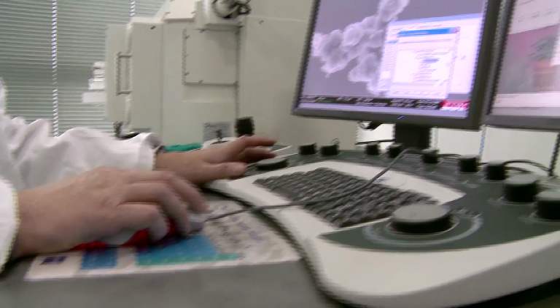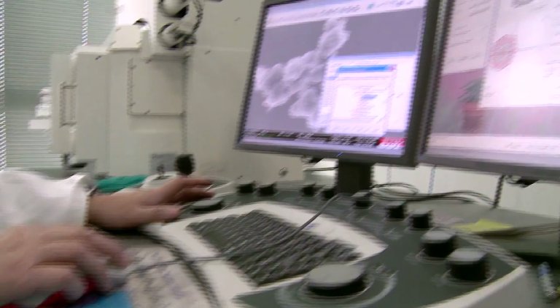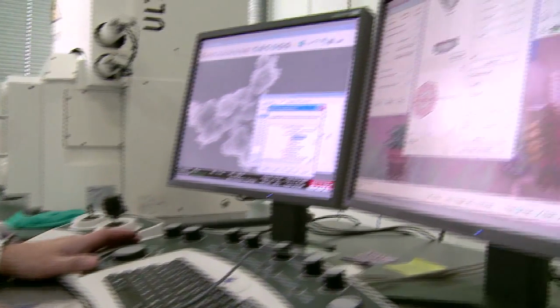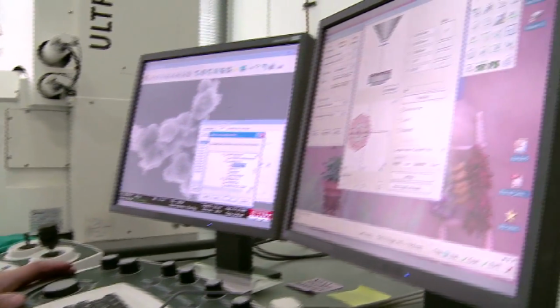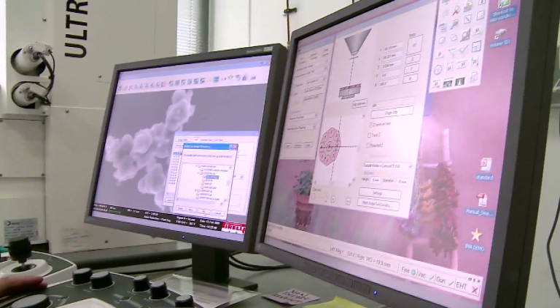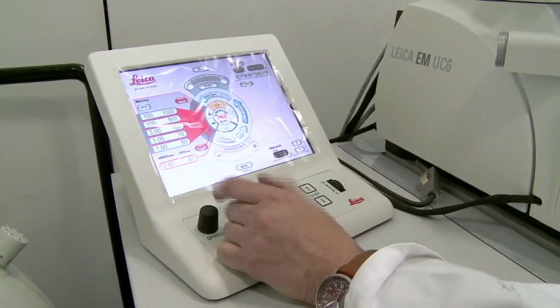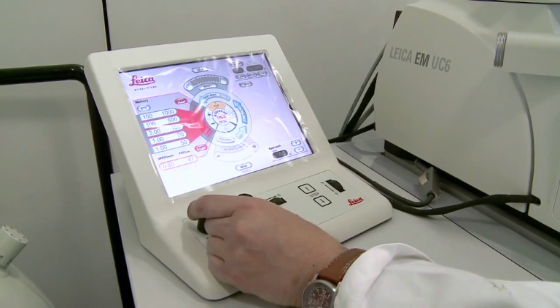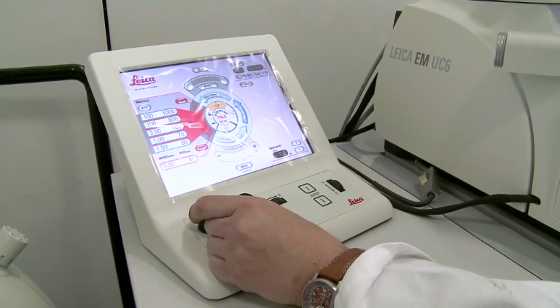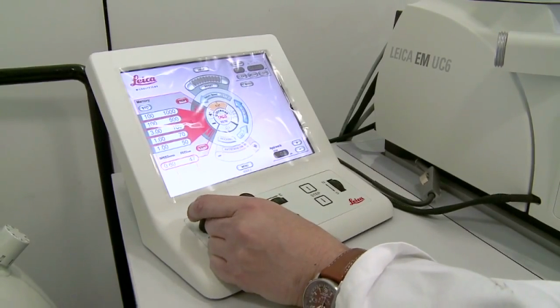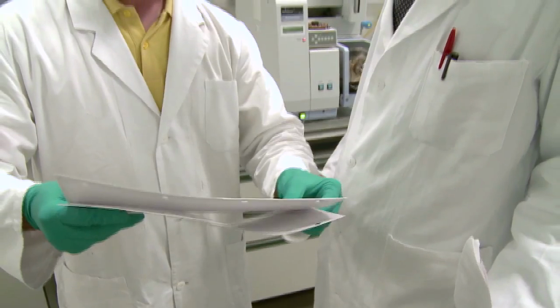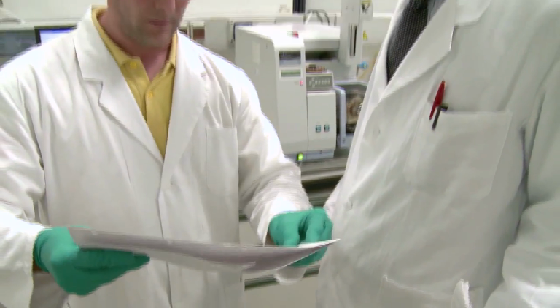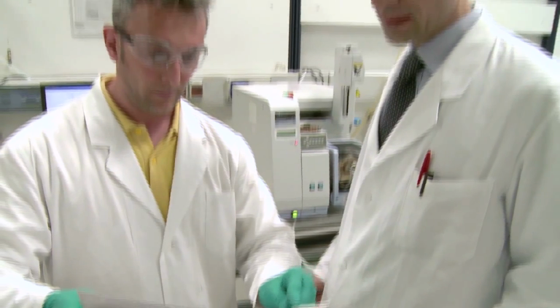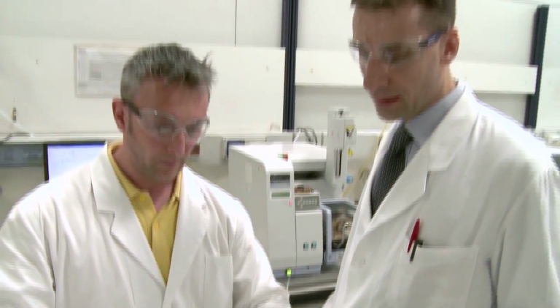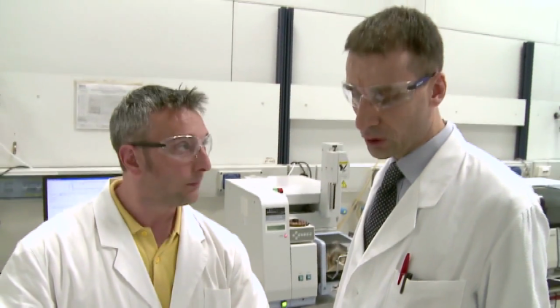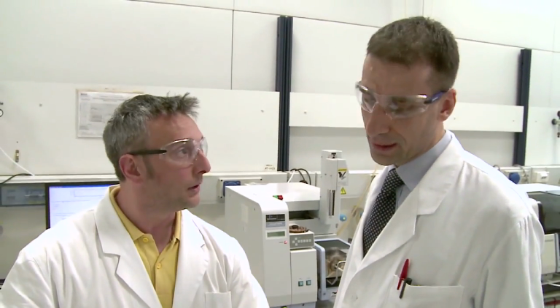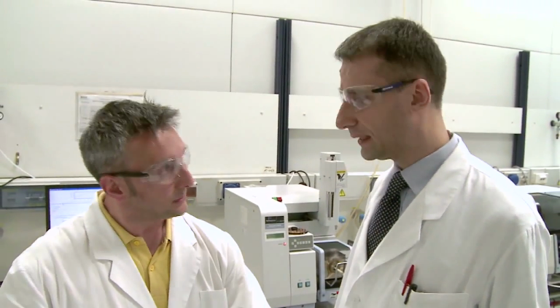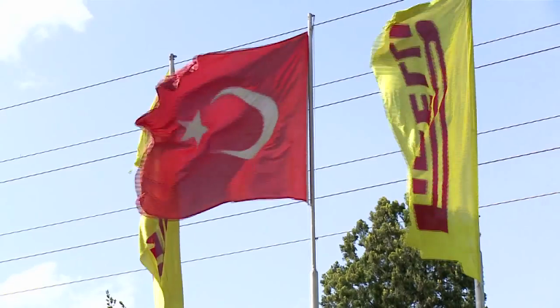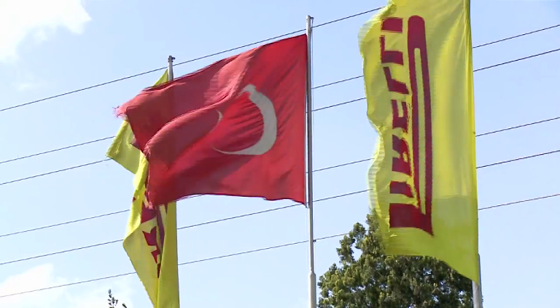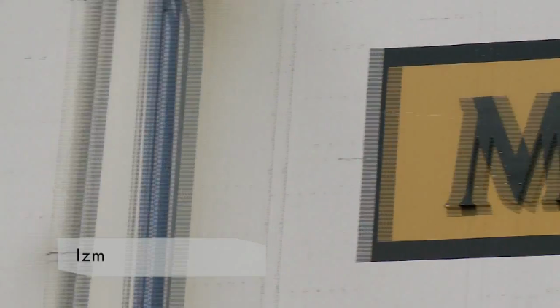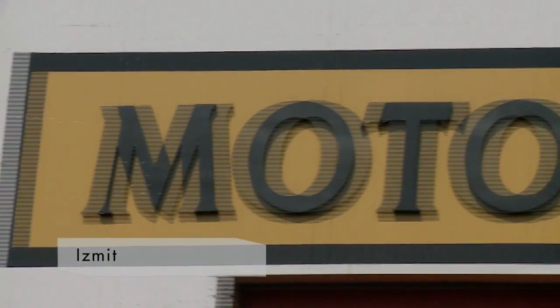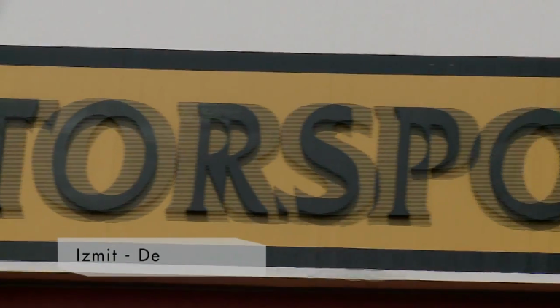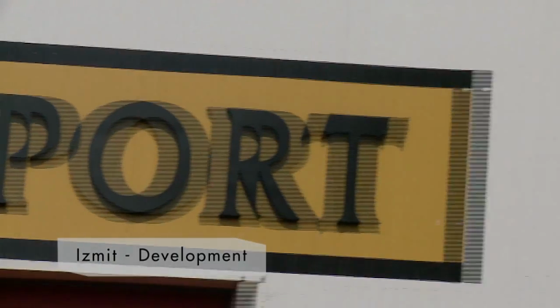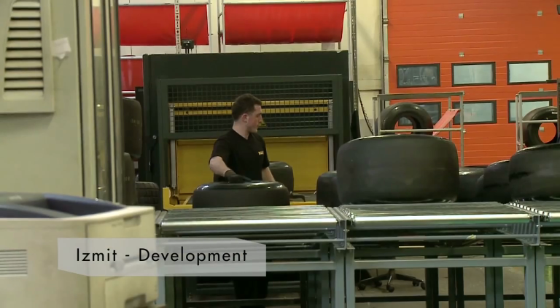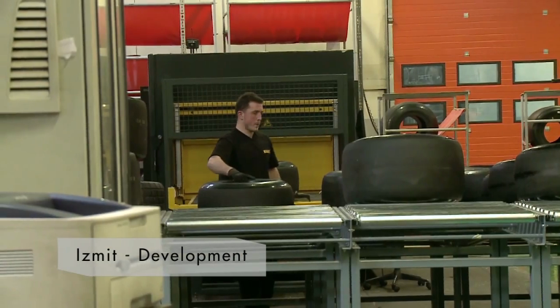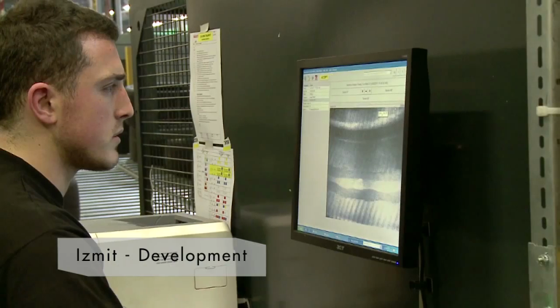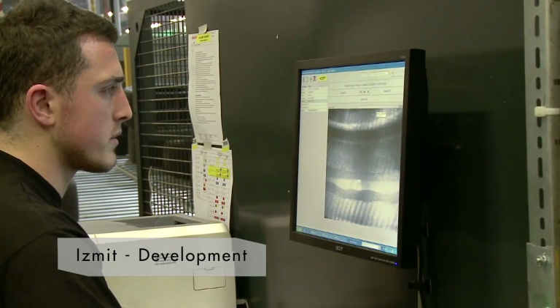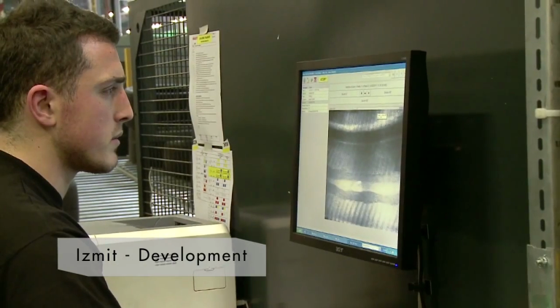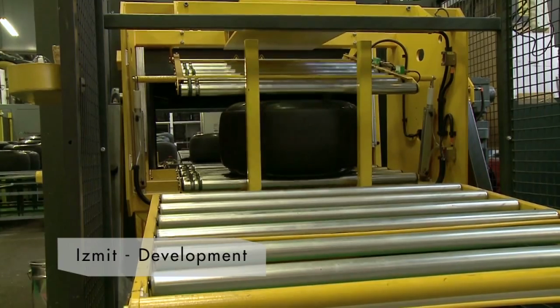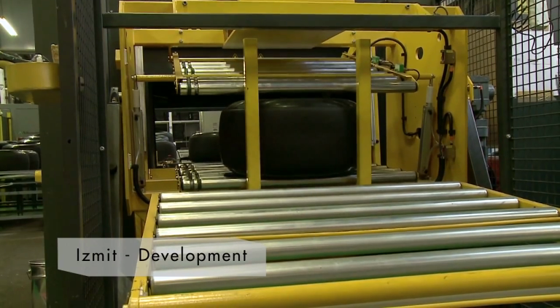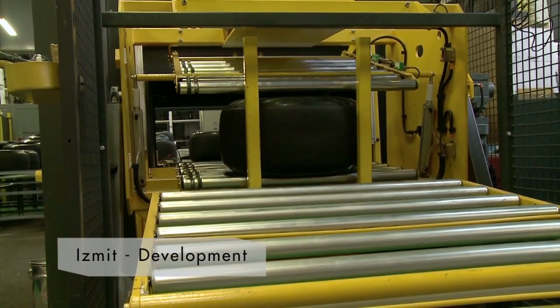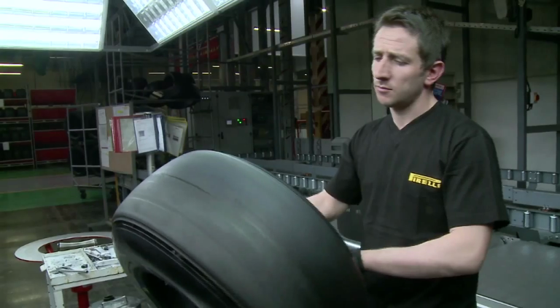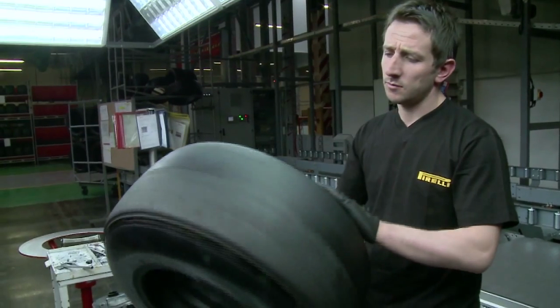Mathematical models are run with computer simulation to study and predict the reactions of tires in the most diverse conditions of use. At Izmit in Turkey, the prototypes based on virtual models are built — the factory produces tires that are then tested.